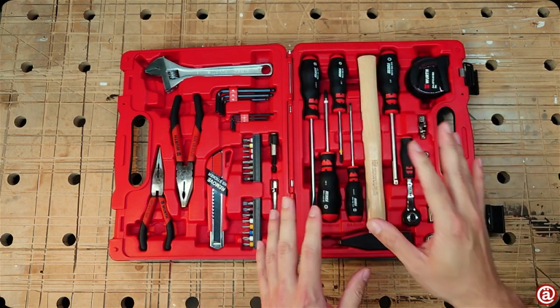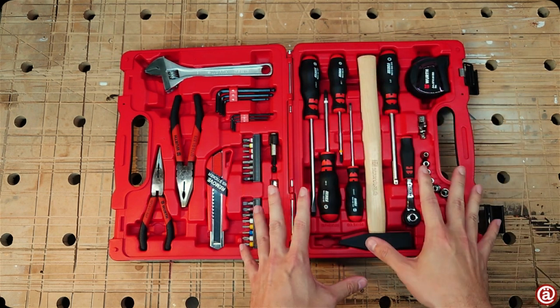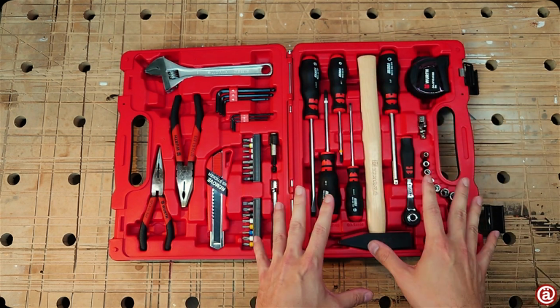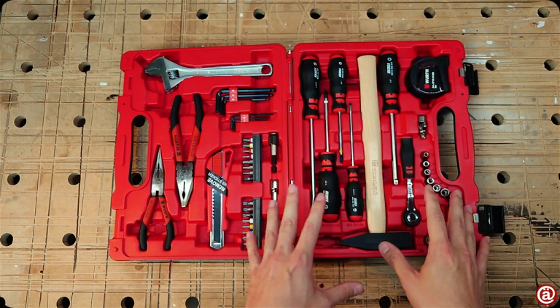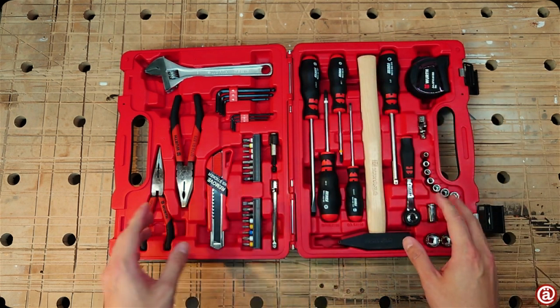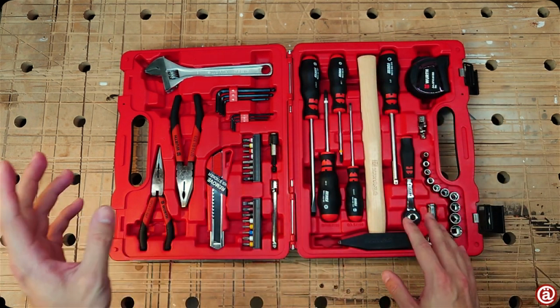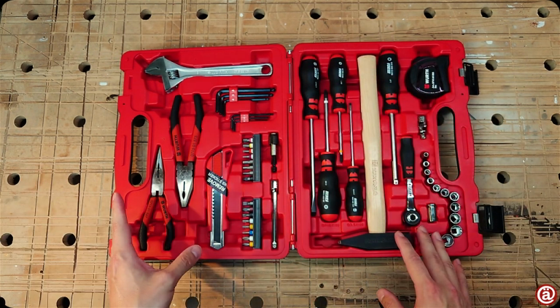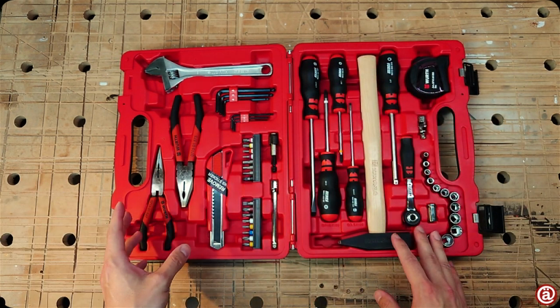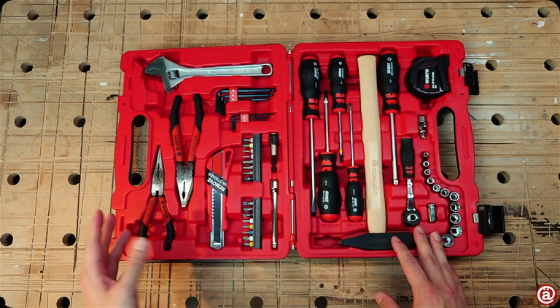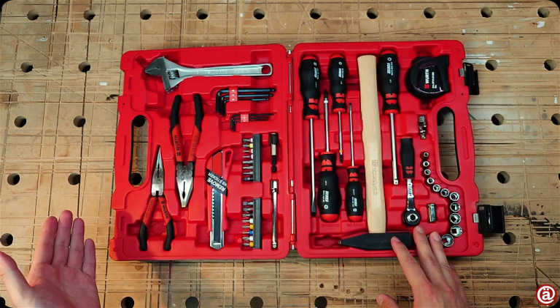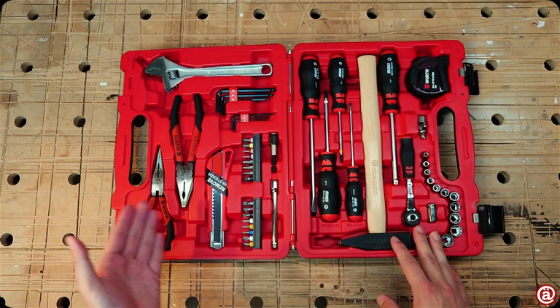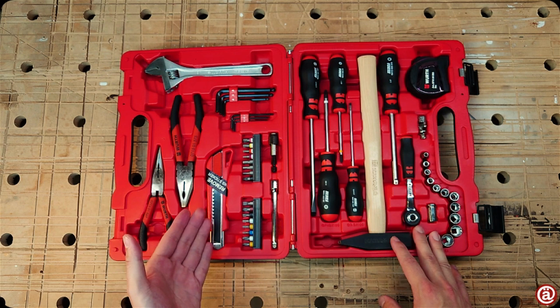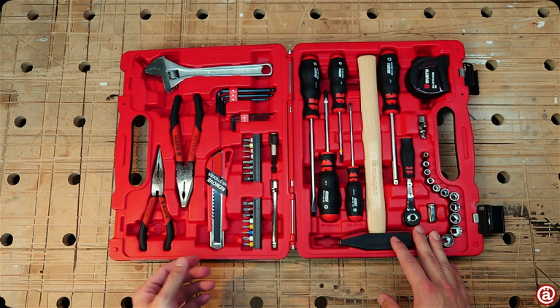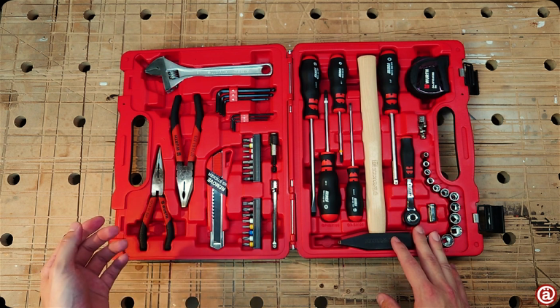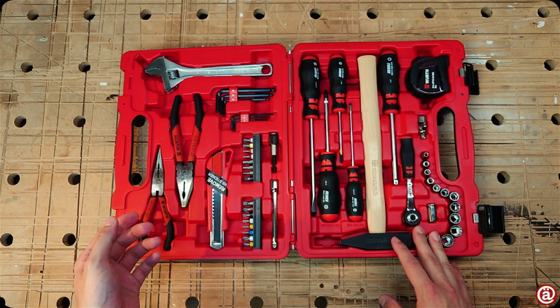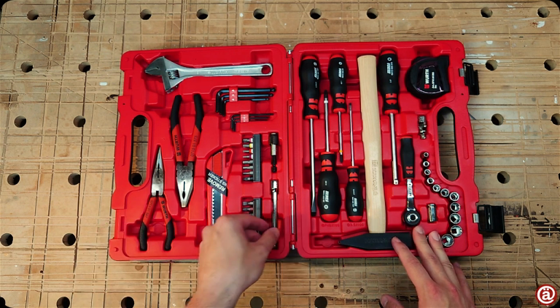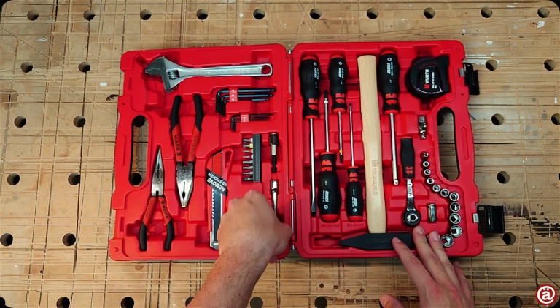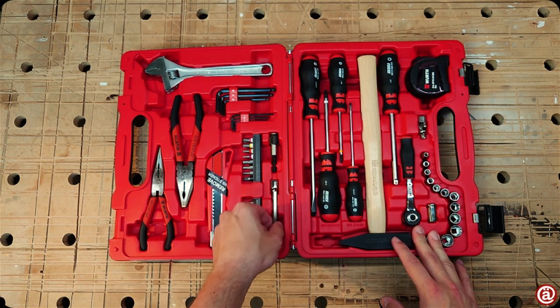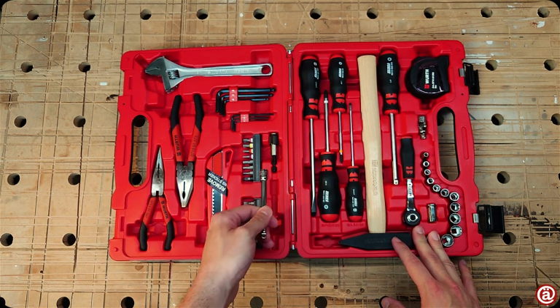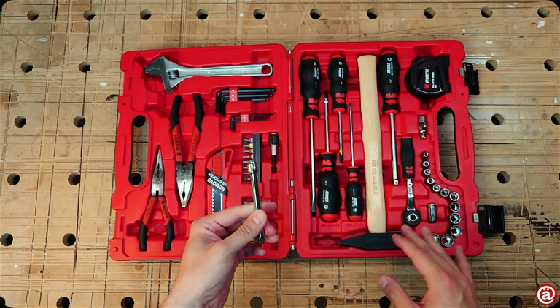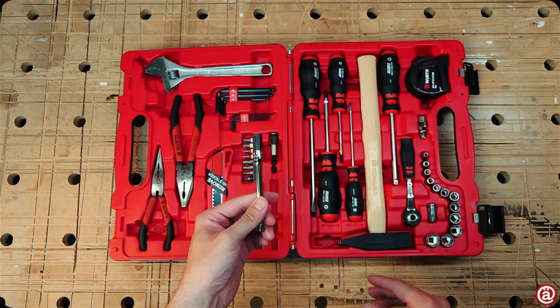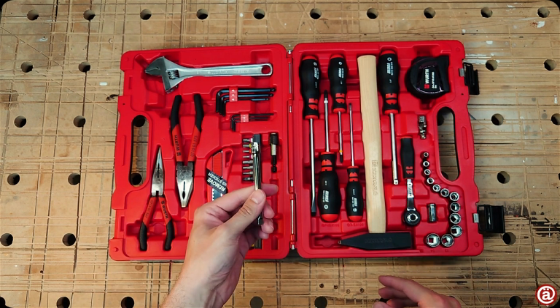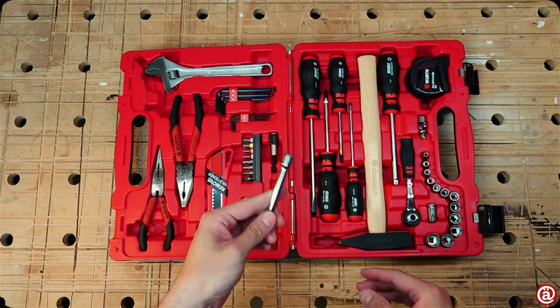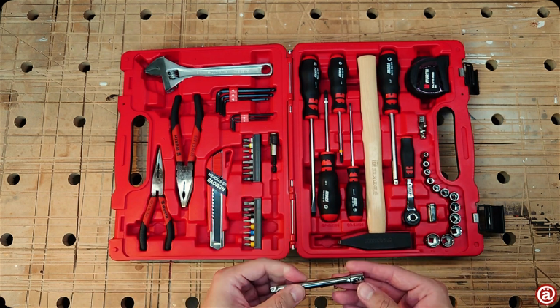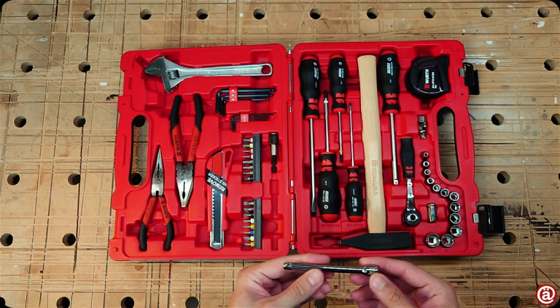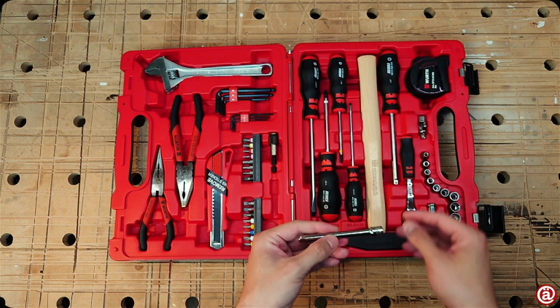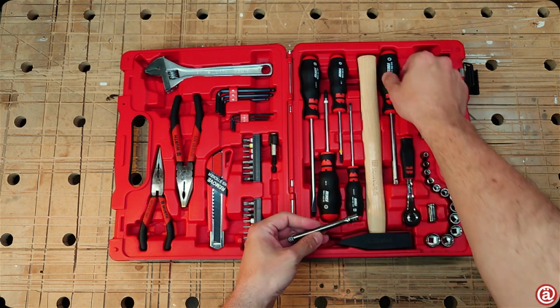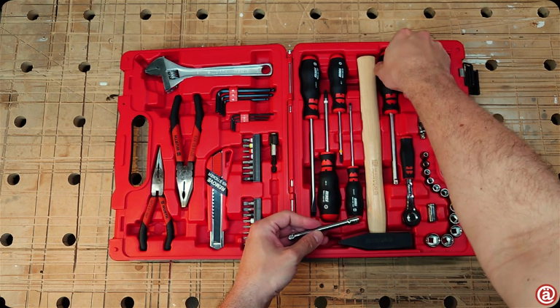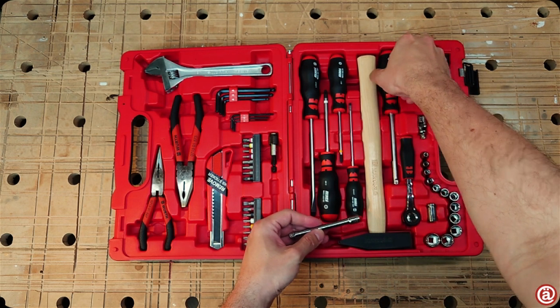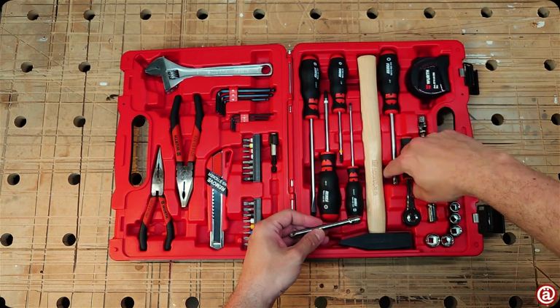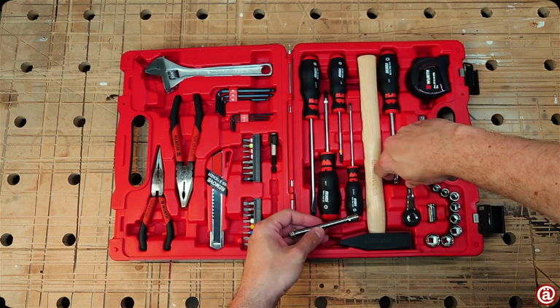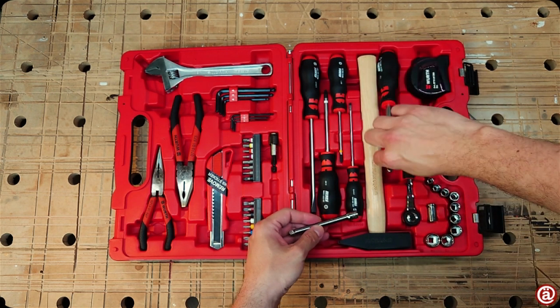The right side is now complete. Moving to the left, we find an actual extension bar for the ratchet, so we can also make an even longer screwdriver.